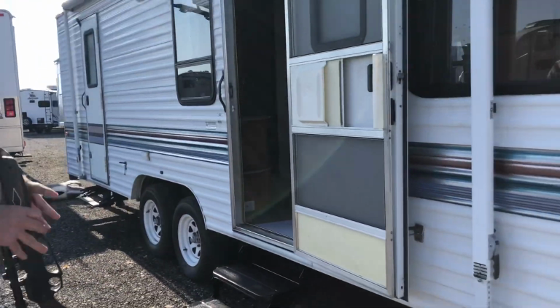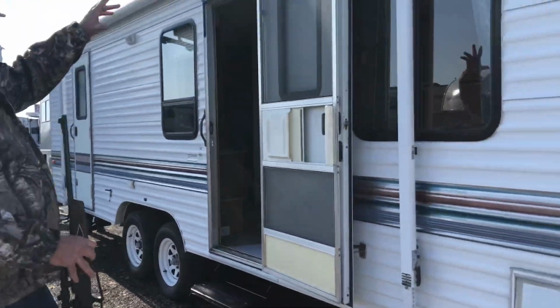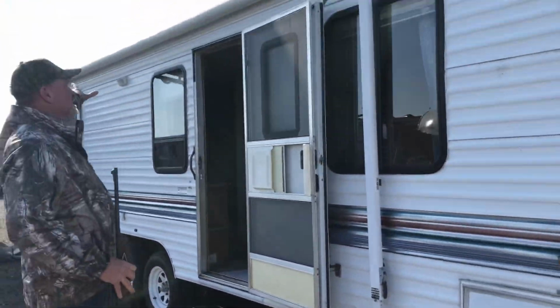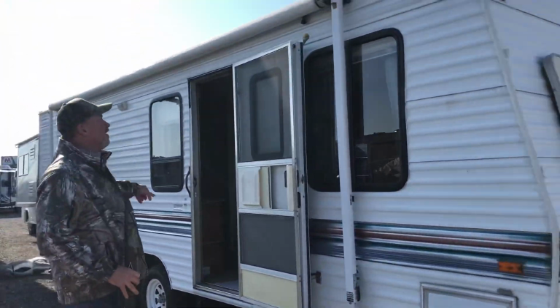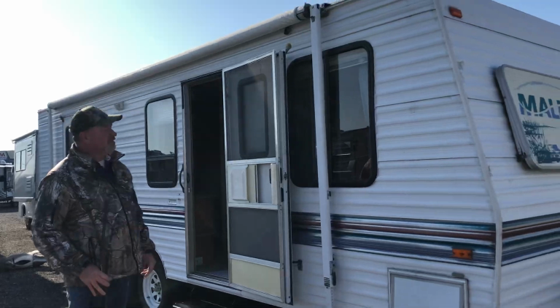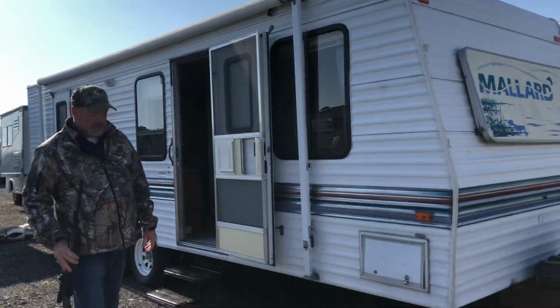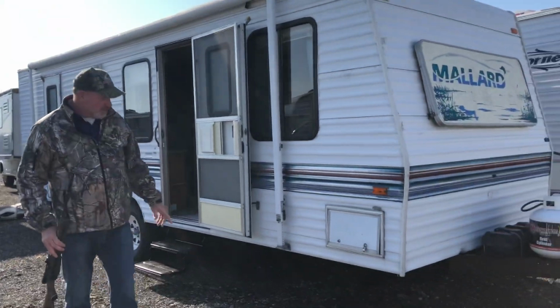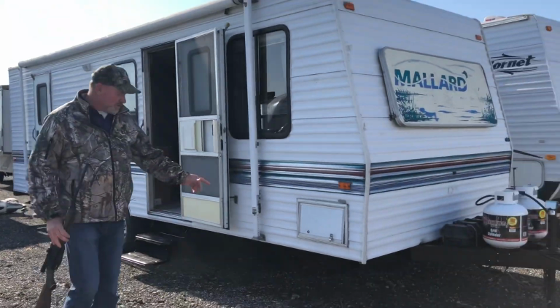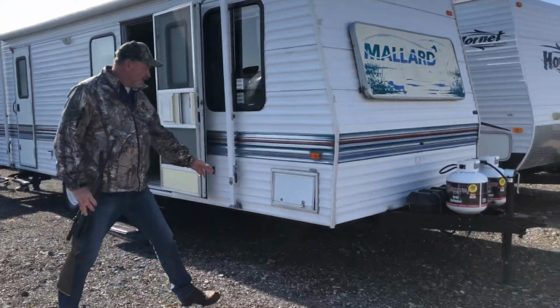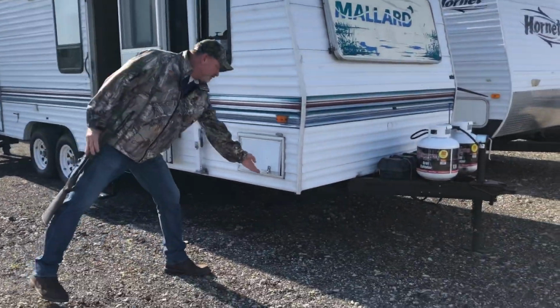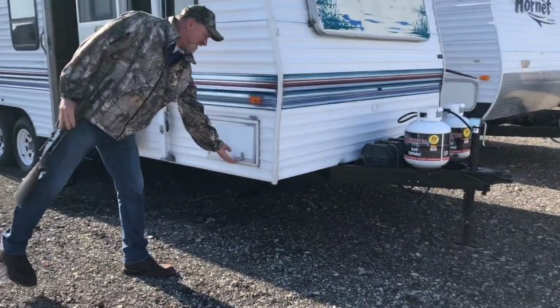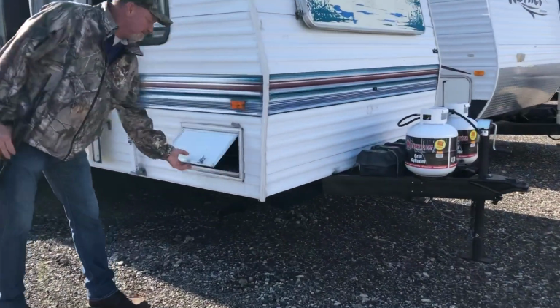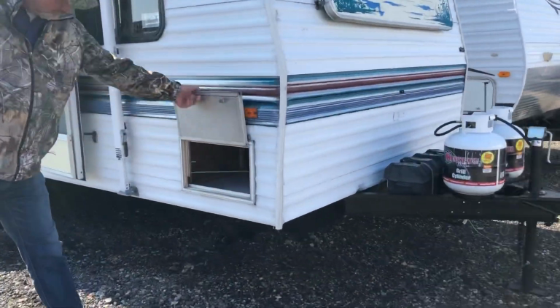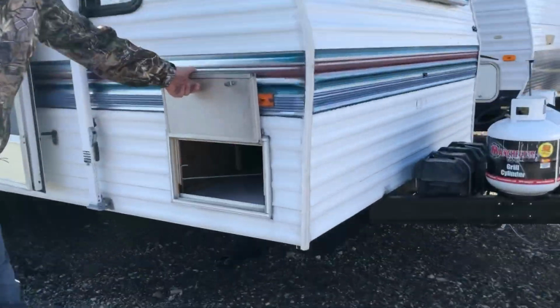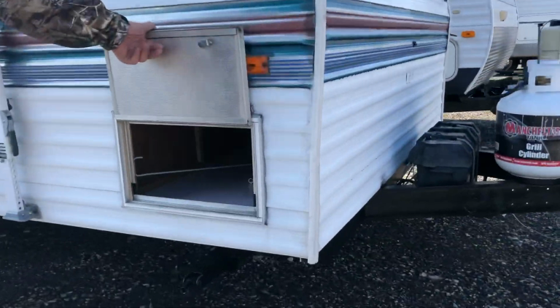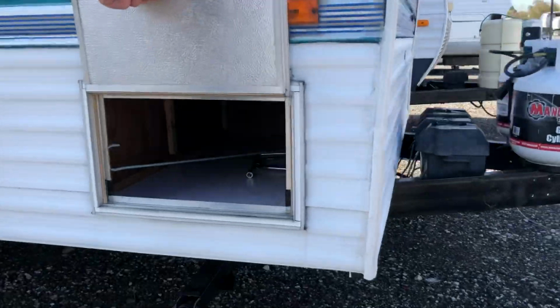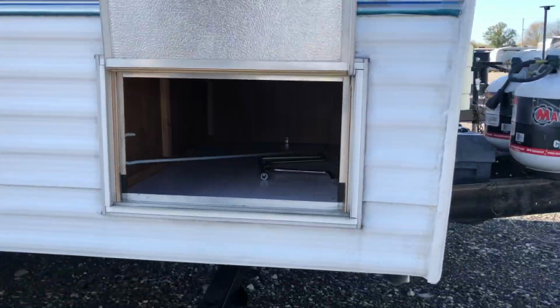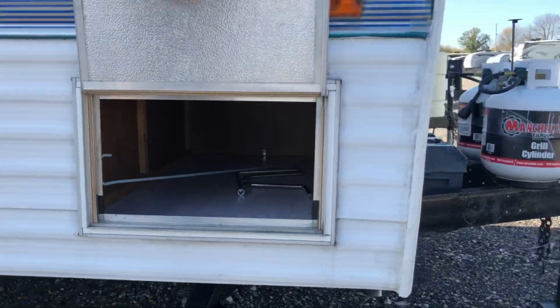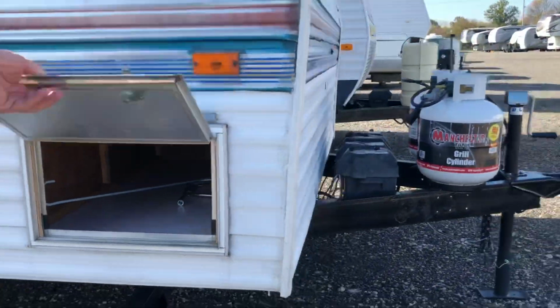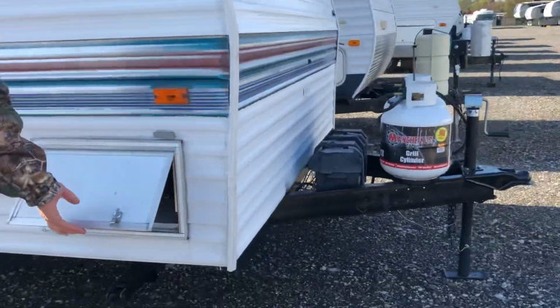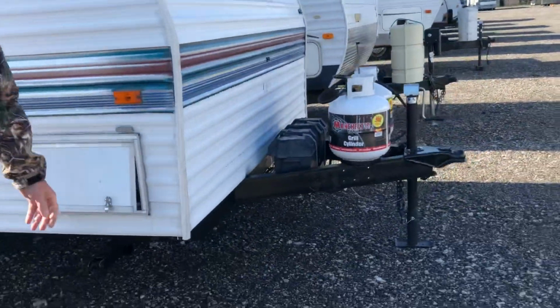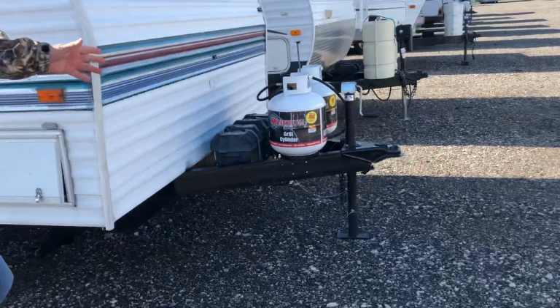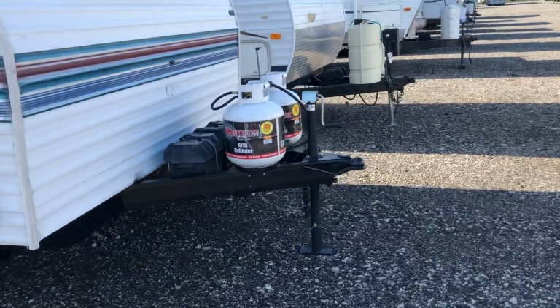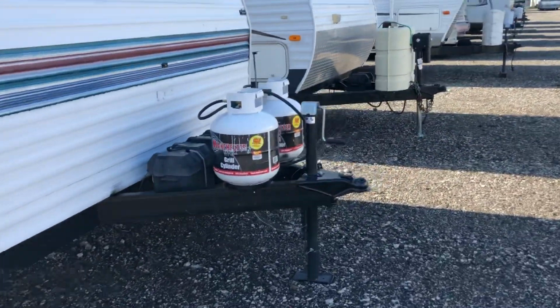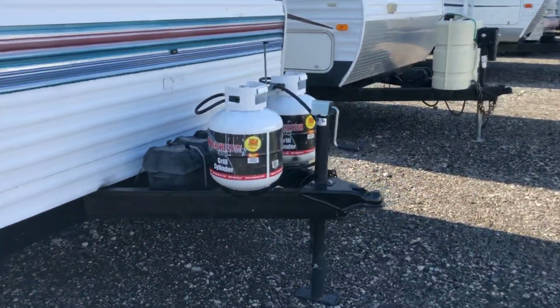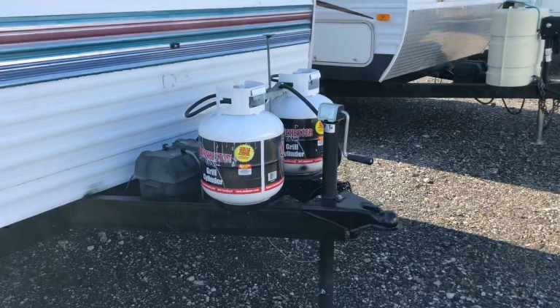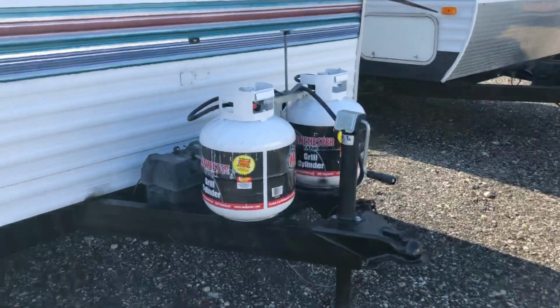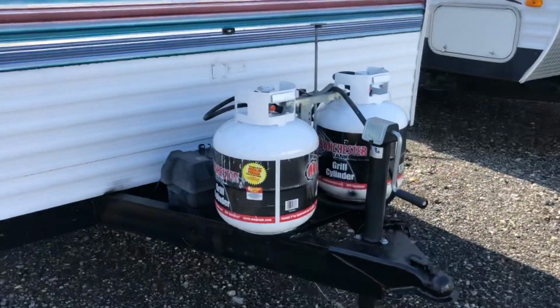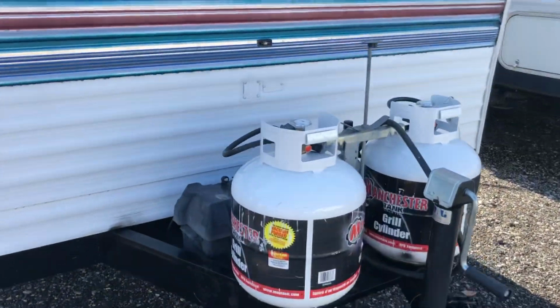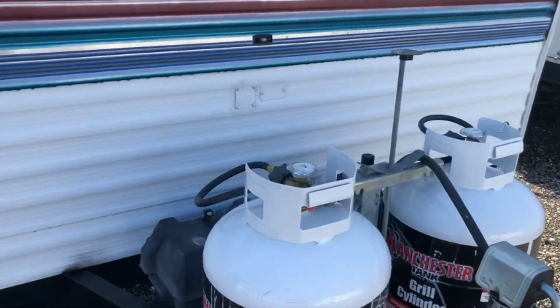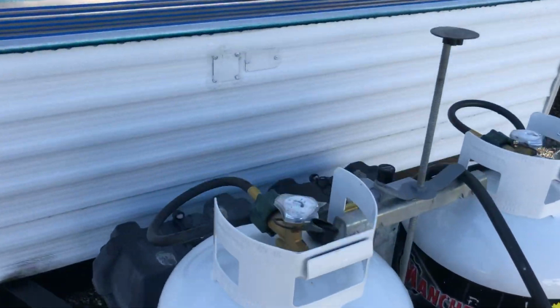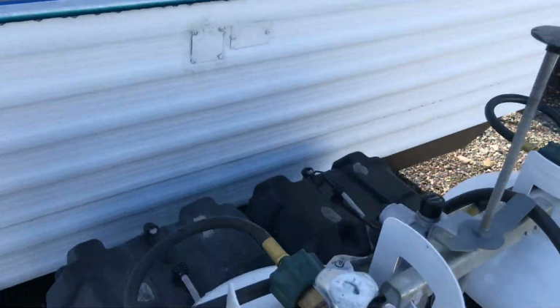We've got a full 16-foot awning. Got storage underneath the bed from the inside. And as you can see on this one — which a lot of them don't have — this has two batteries, which is nice, and two tanks.